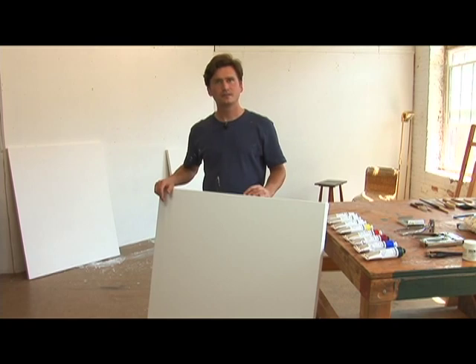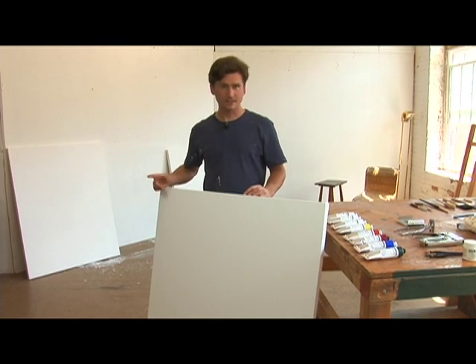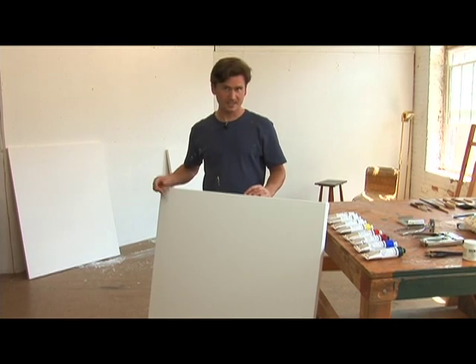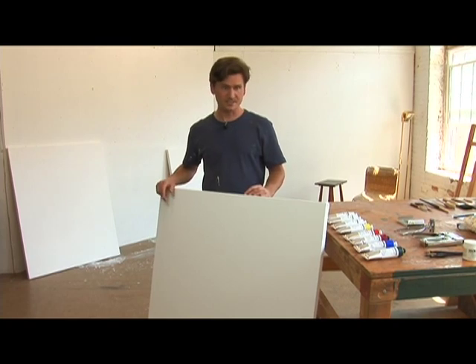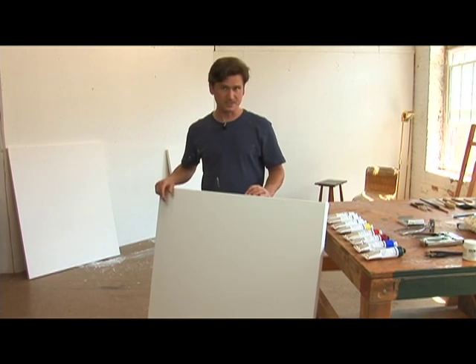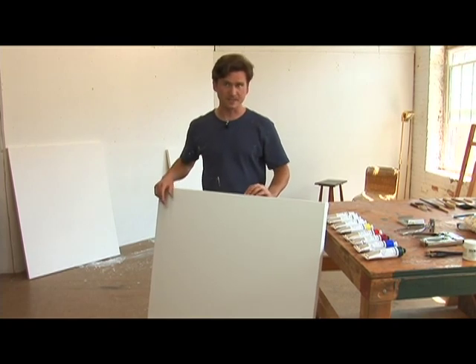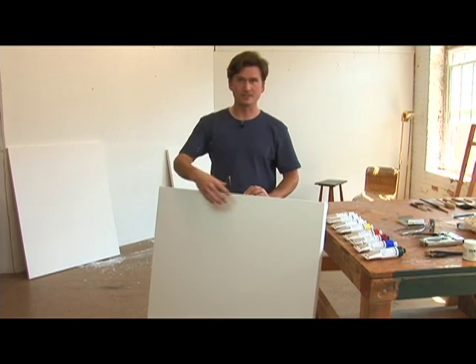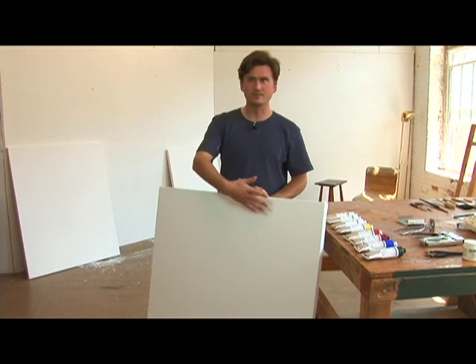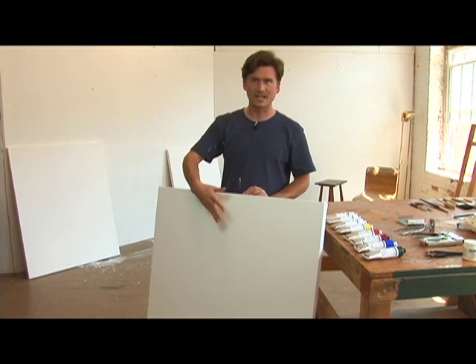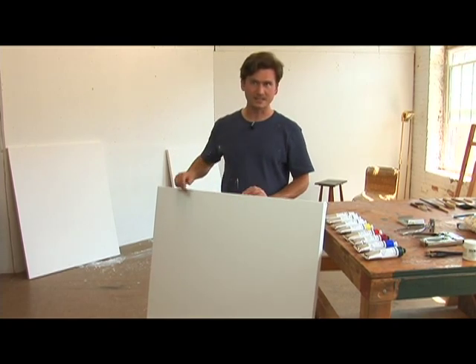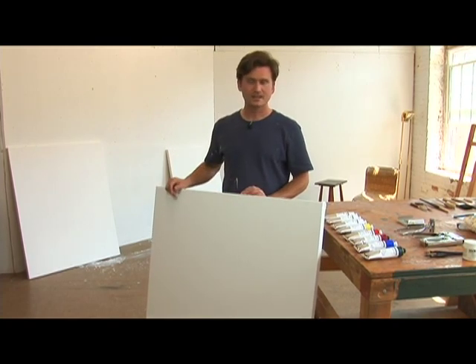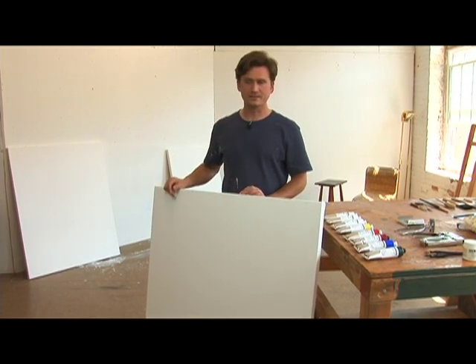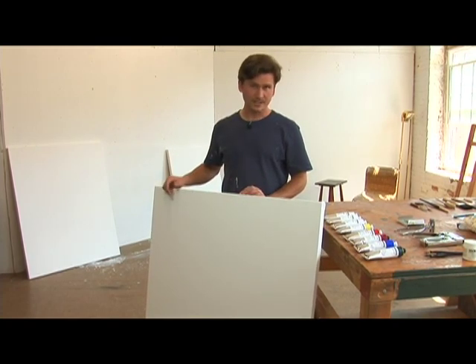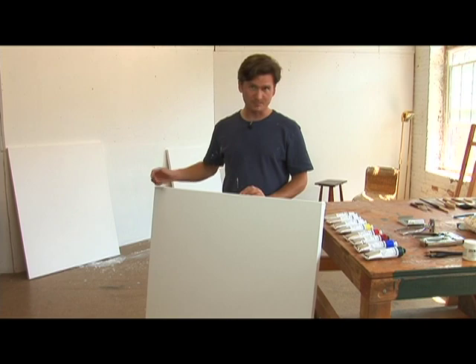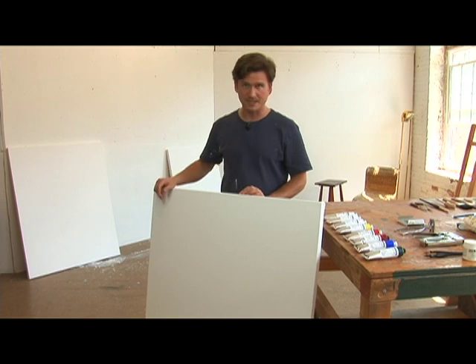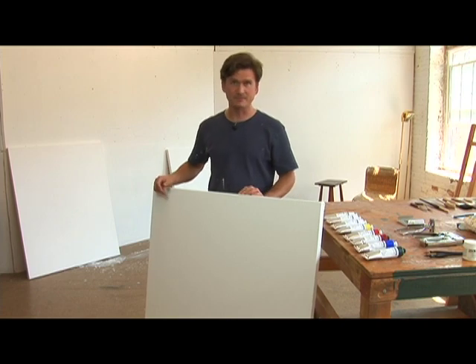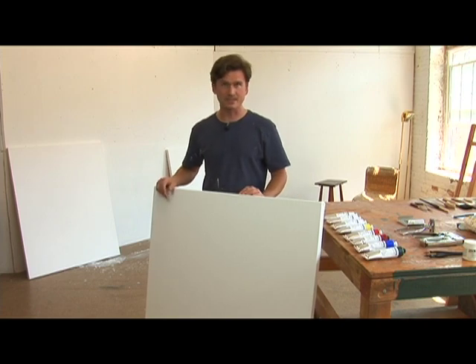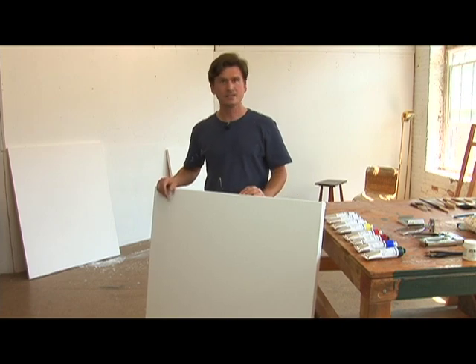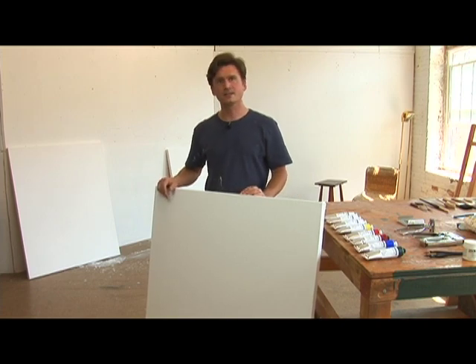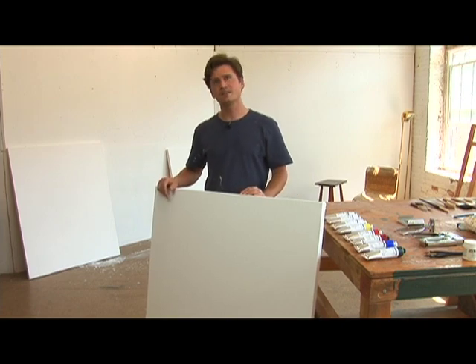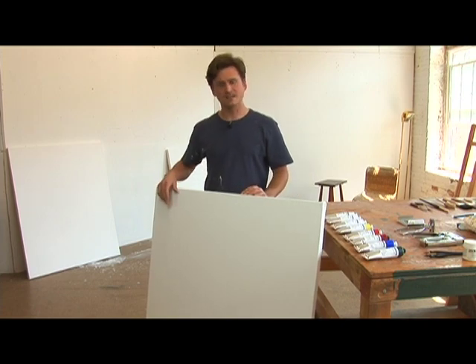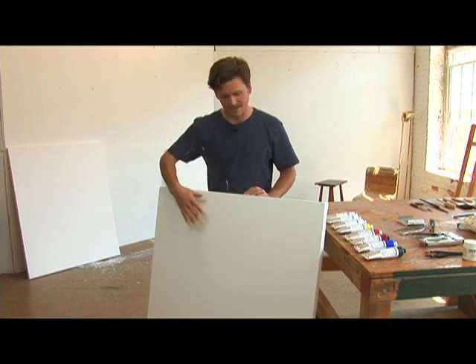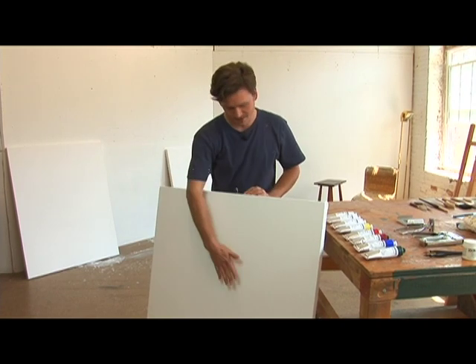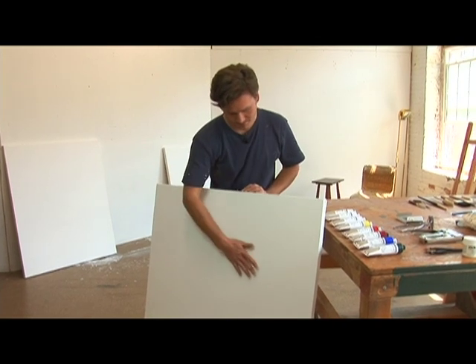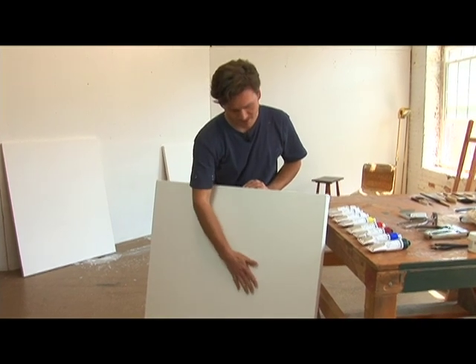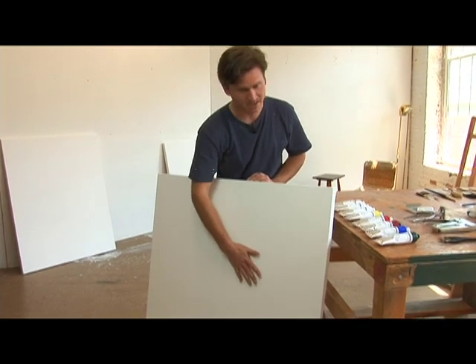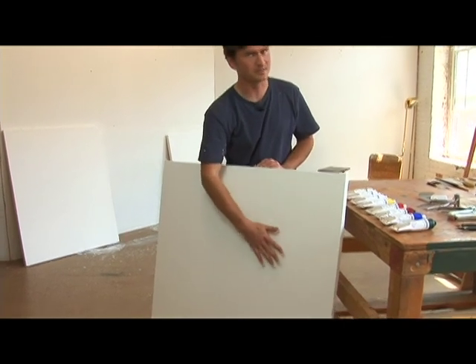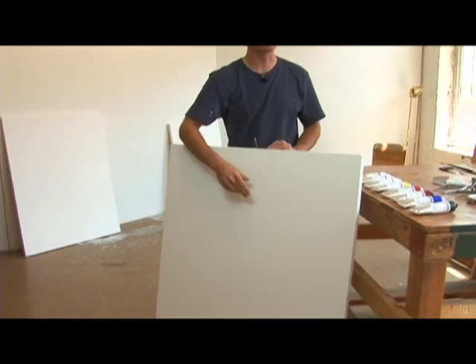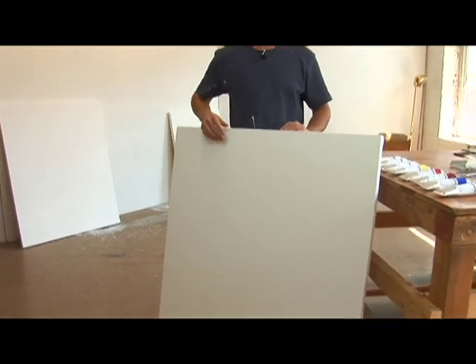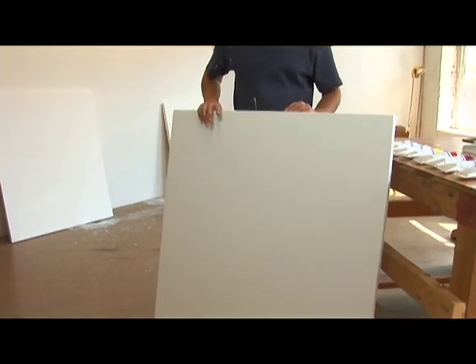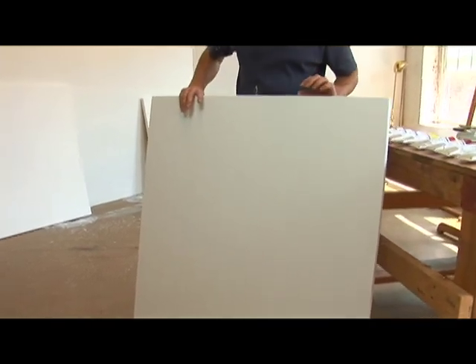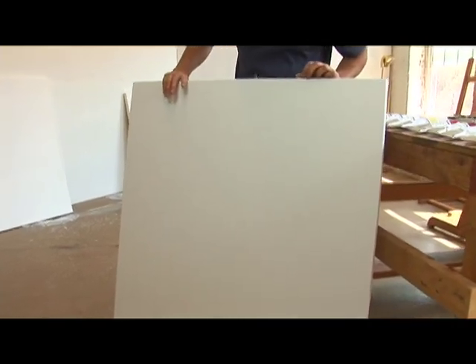Canvas has a texture — it's a woven fabric and you can exploit that to your advantage. Some artists like to sand their primed canvases to be glassy smooth. I do not.